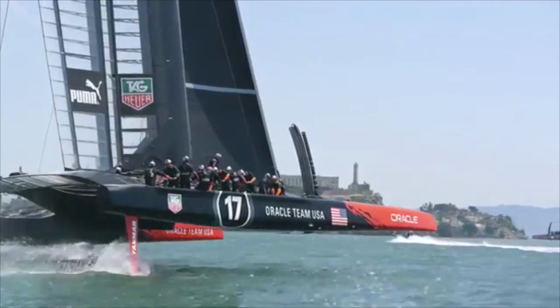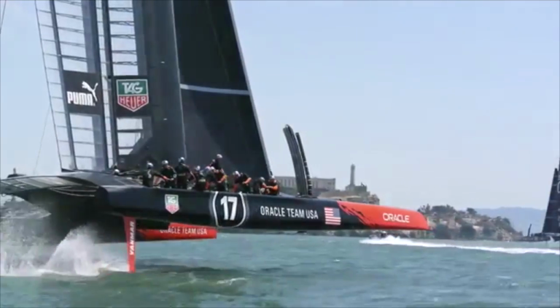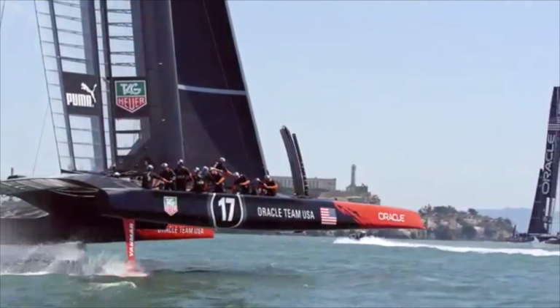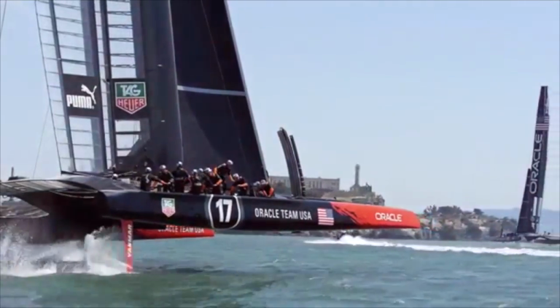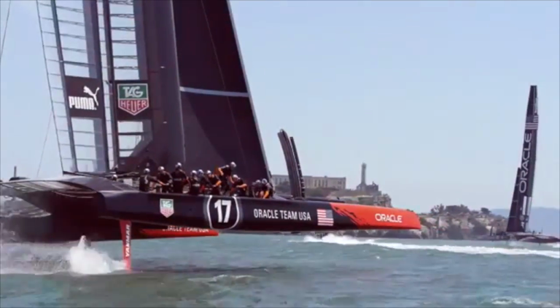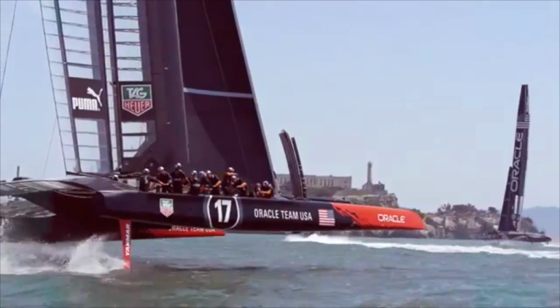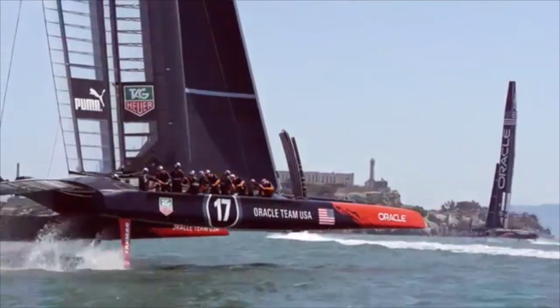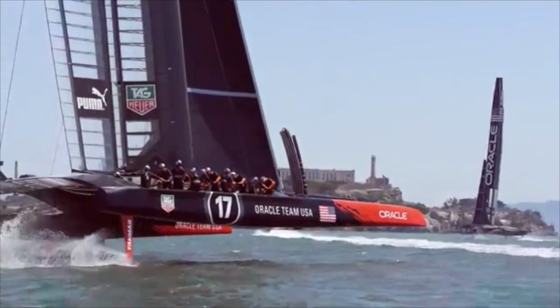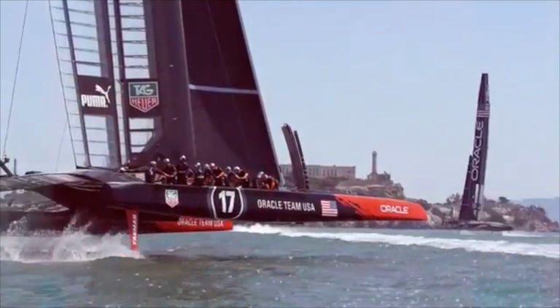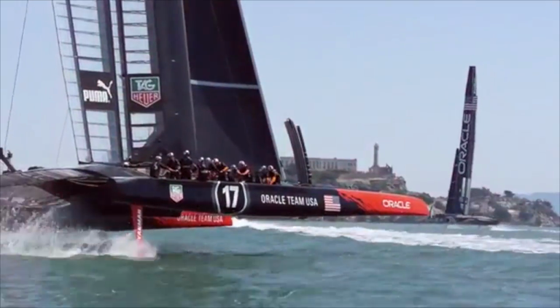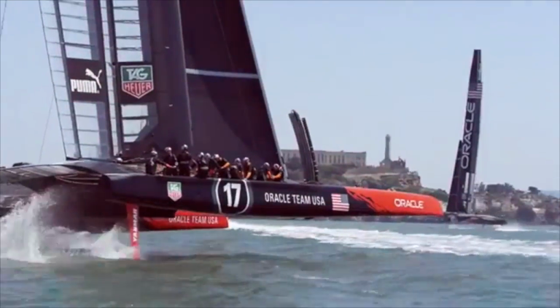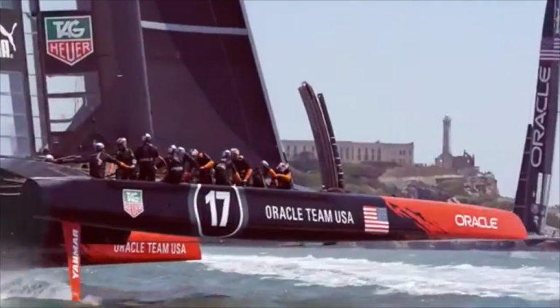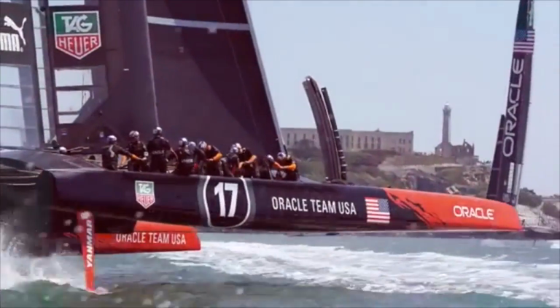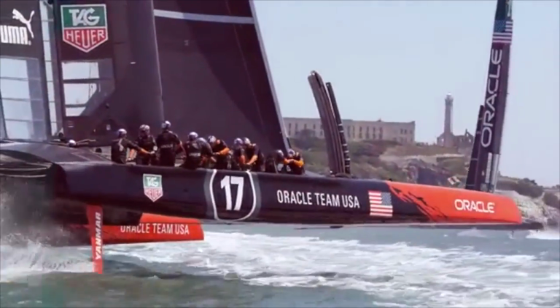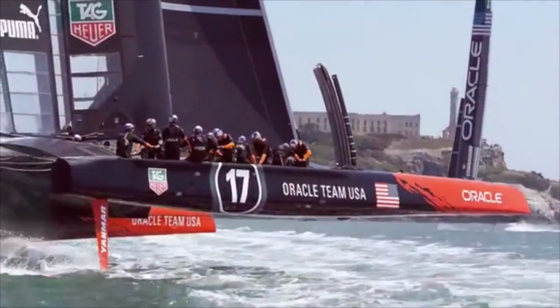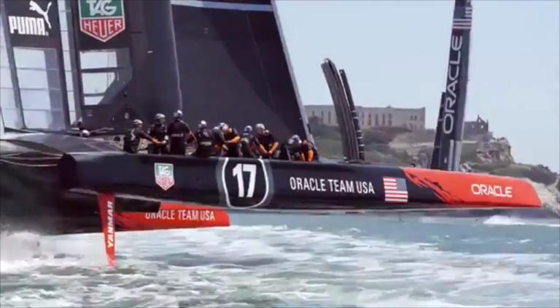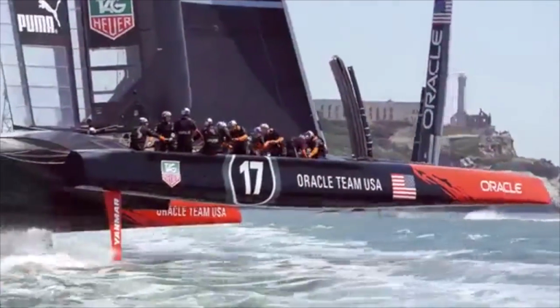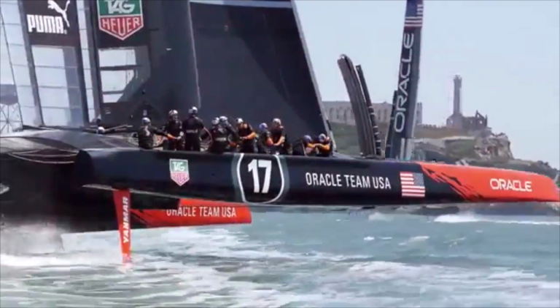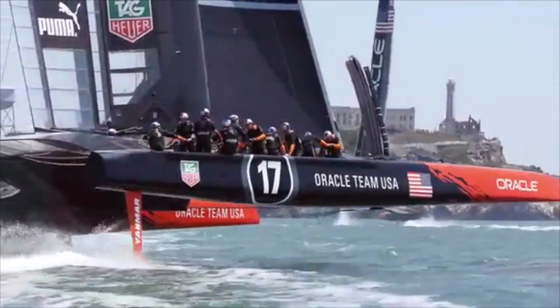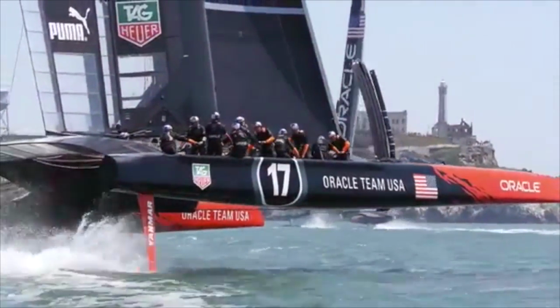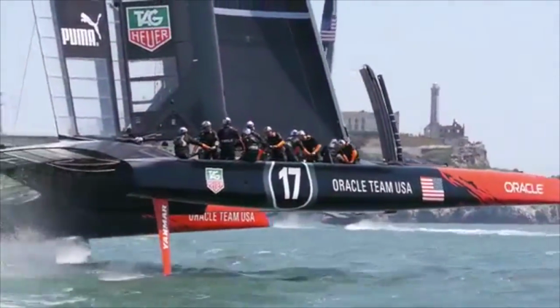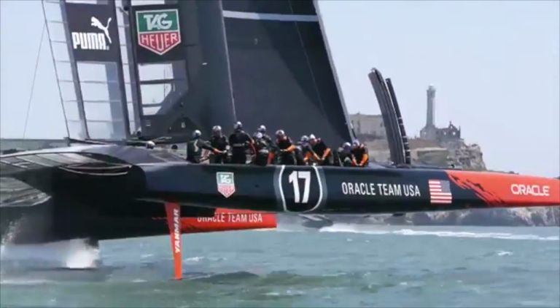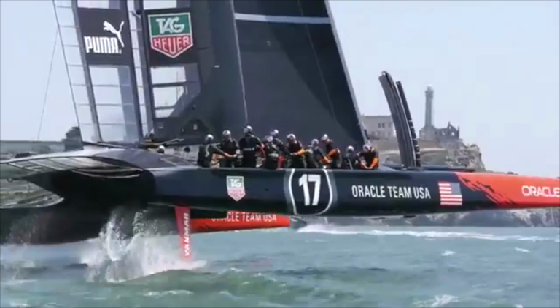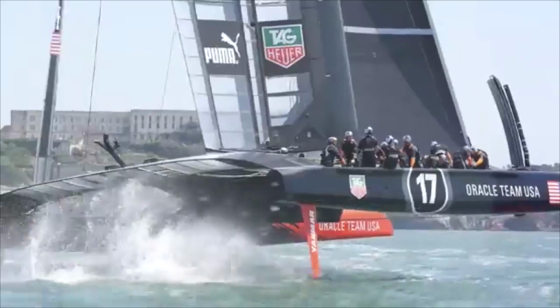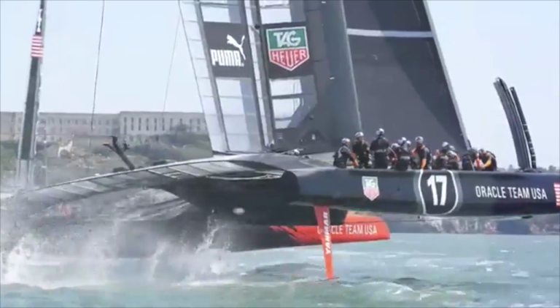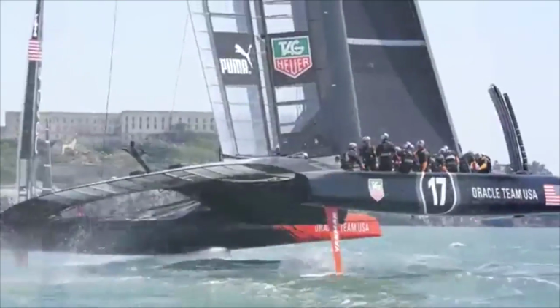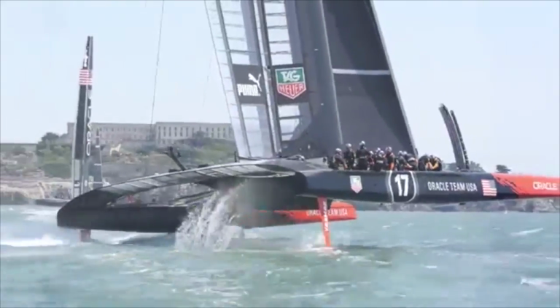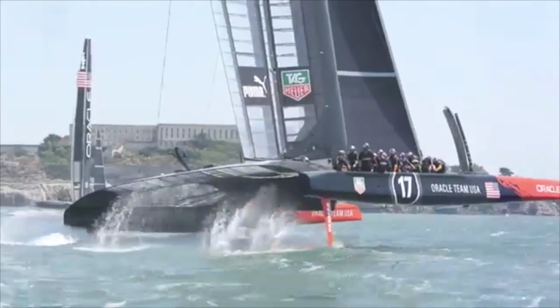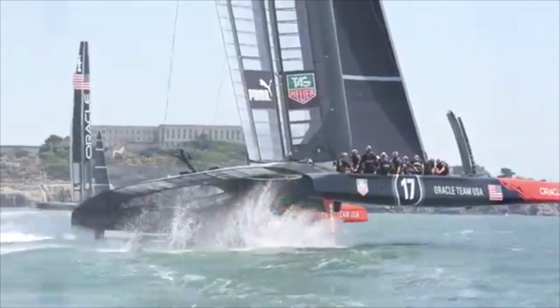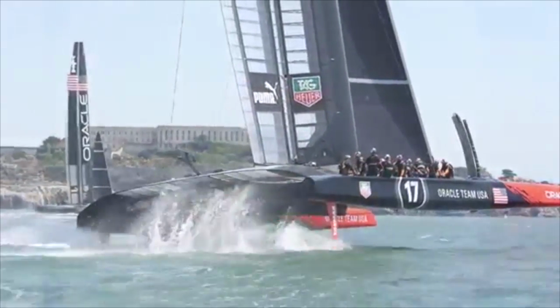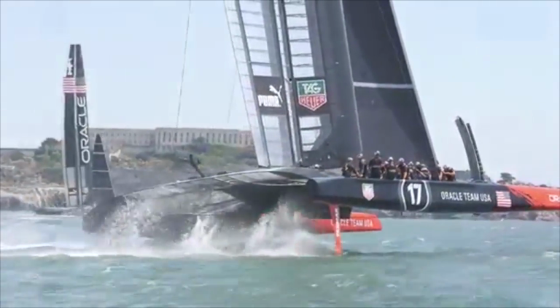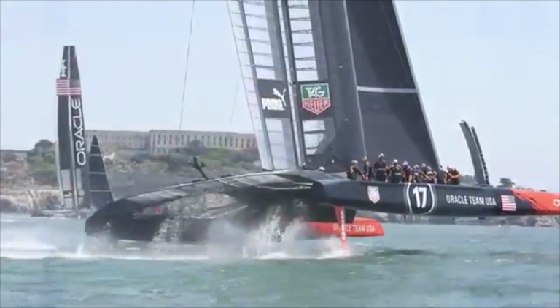The AC72 demonstrates Newton's third law frequently. The foils exert a lifting force on the water, which lifts the boat out of the water. The wind also exerts a force on the wingsail, causing acceleration.